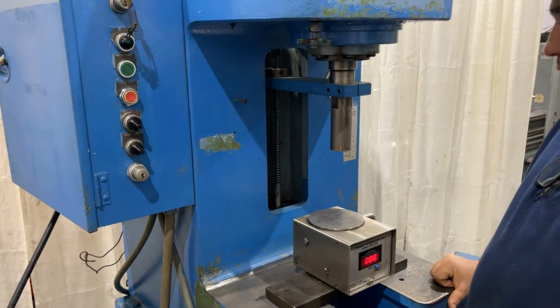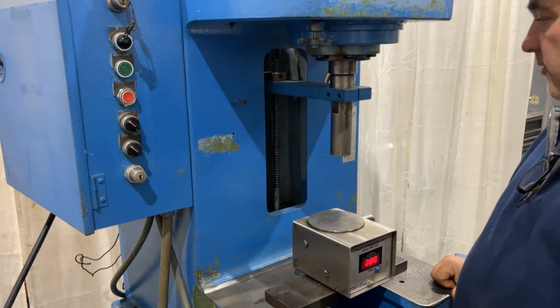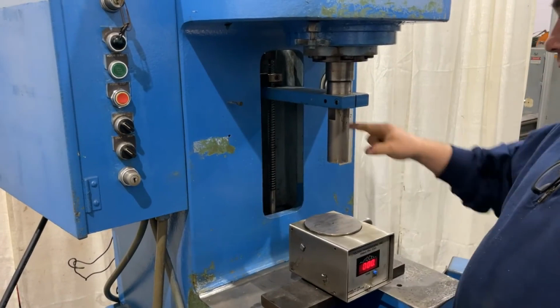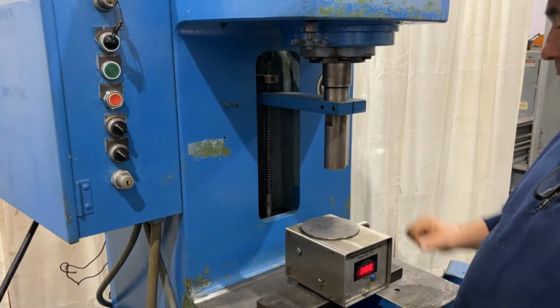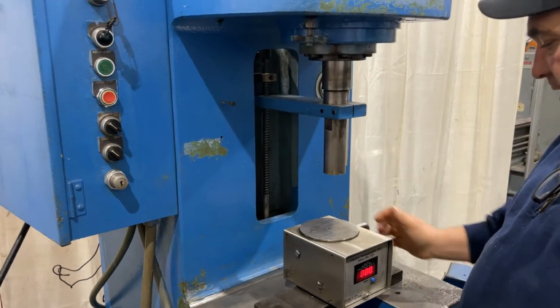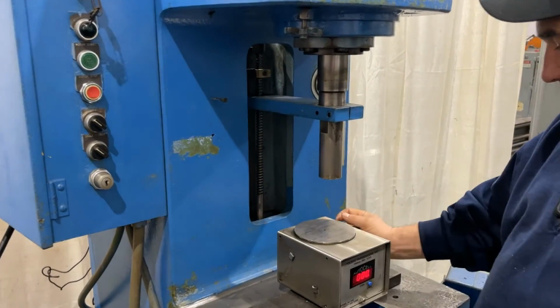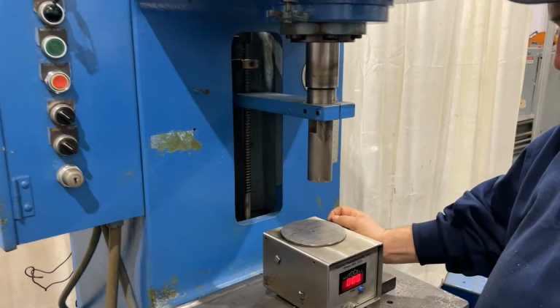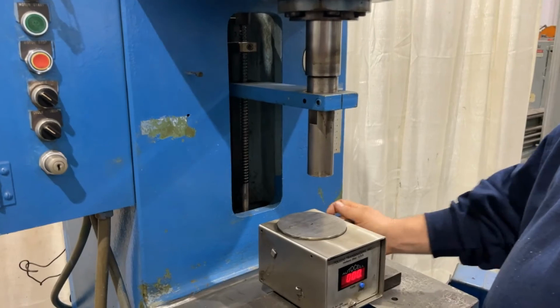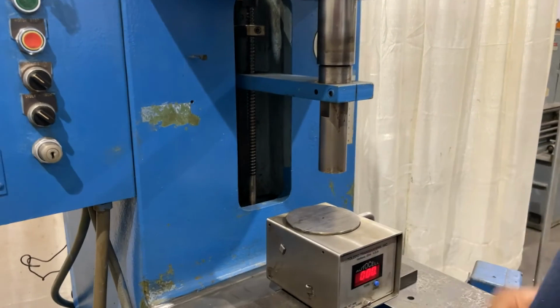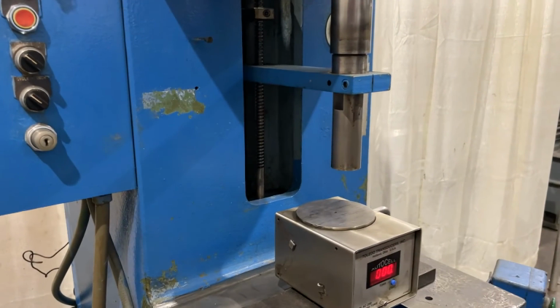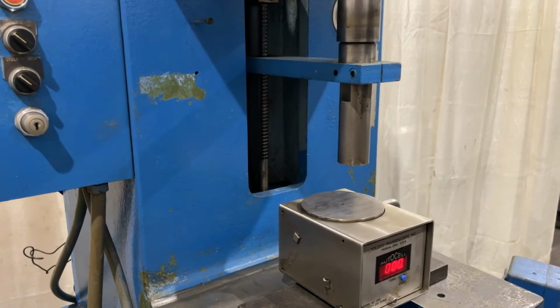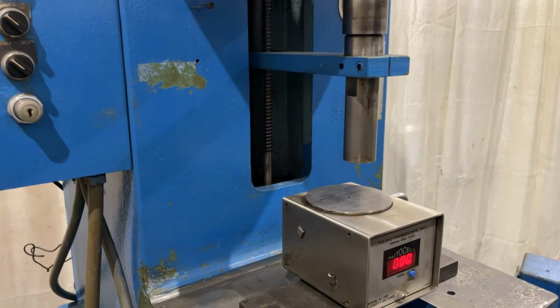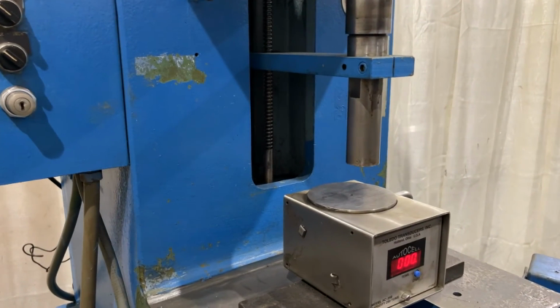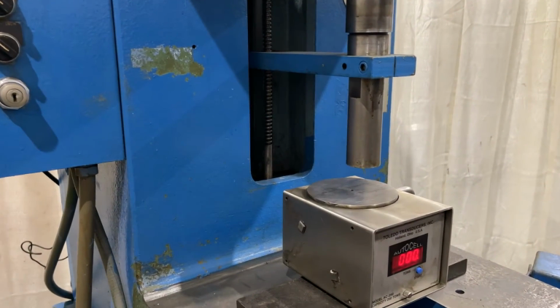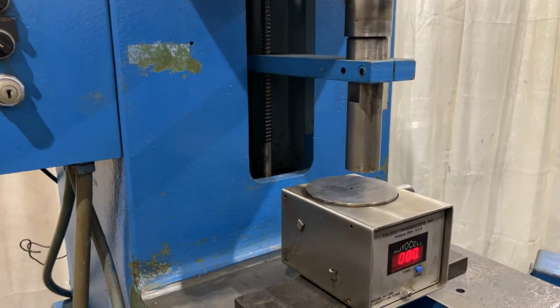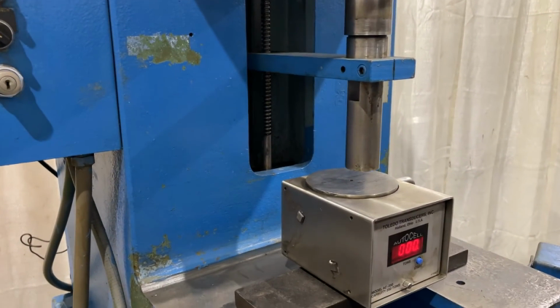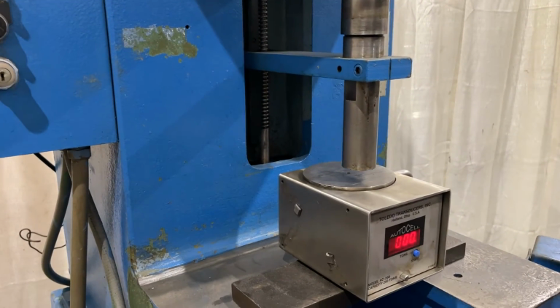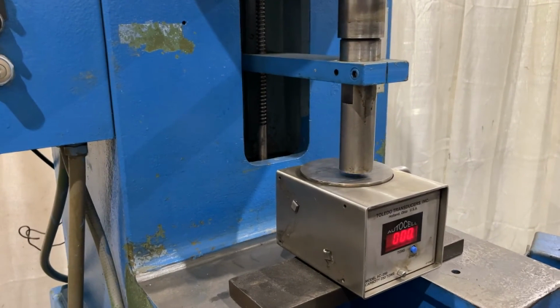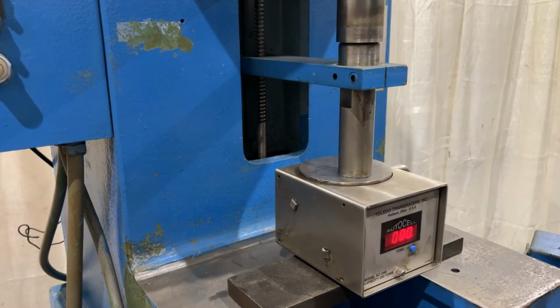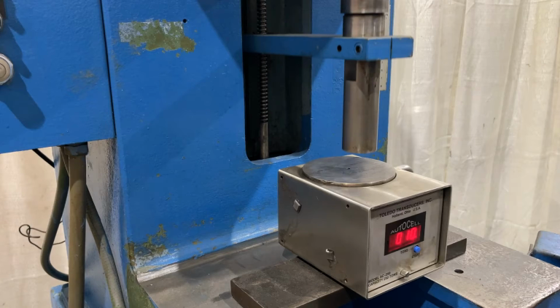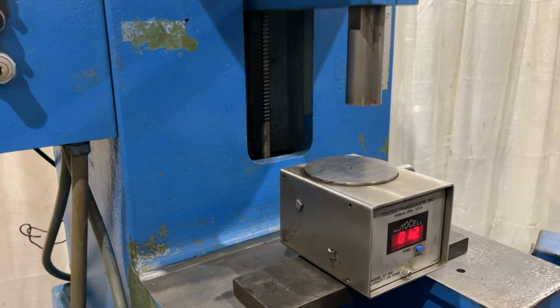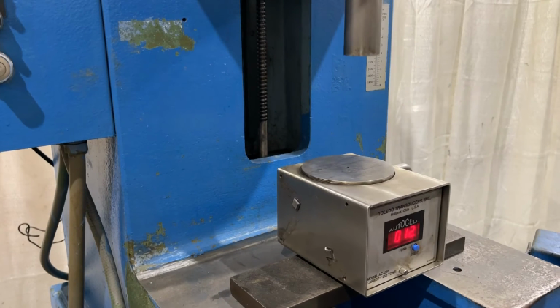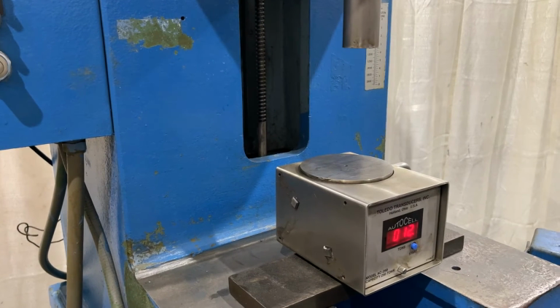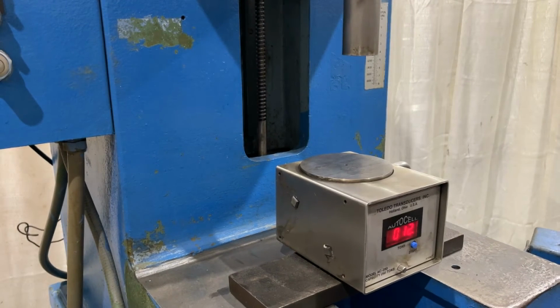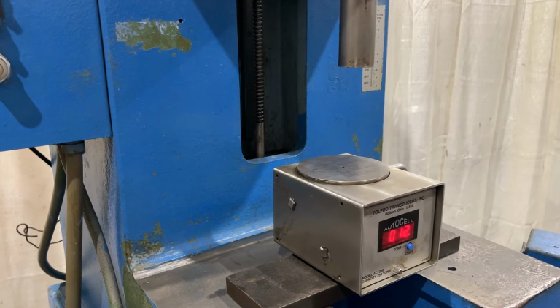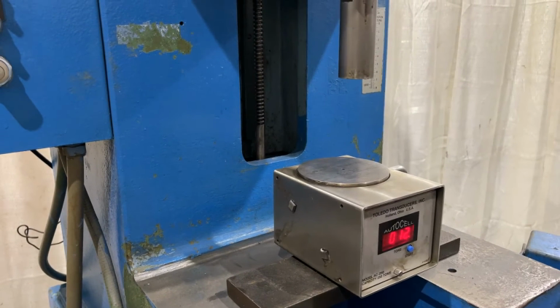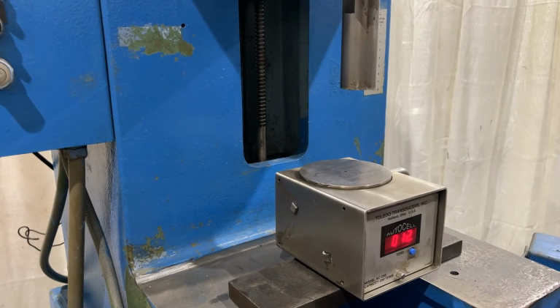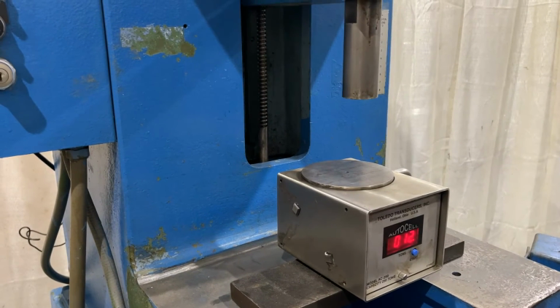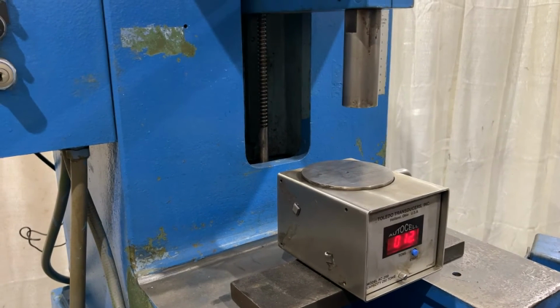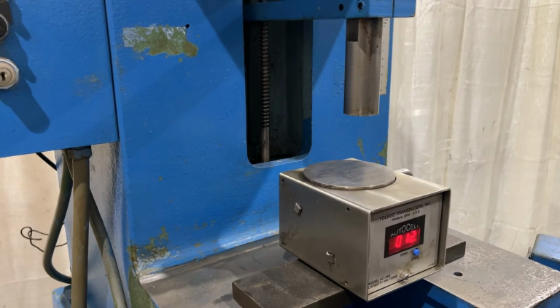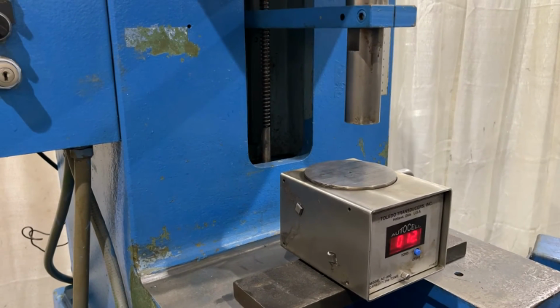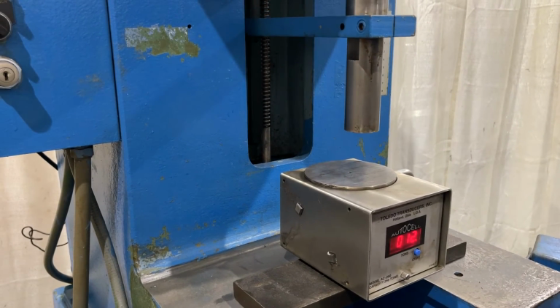Stroke is from 0 to 12 inches. We have our load cell under here and we are going to generate 12-ton. It's got an automatic pressure return set.